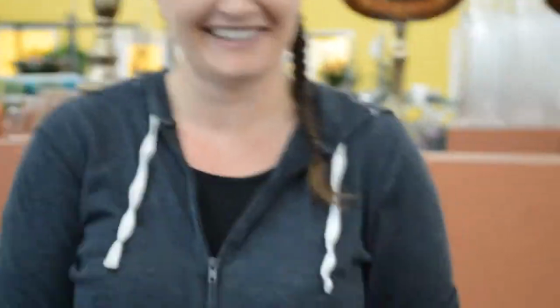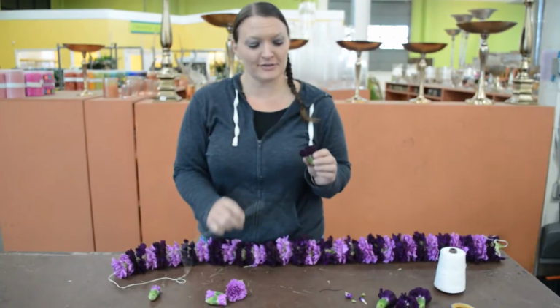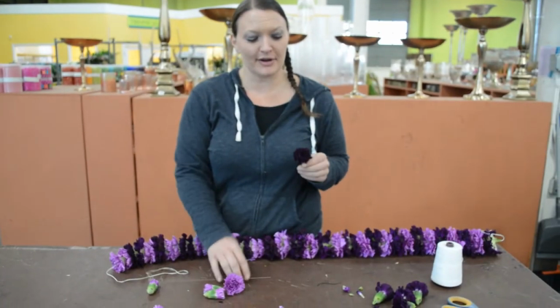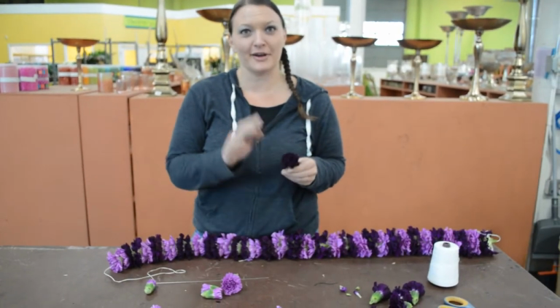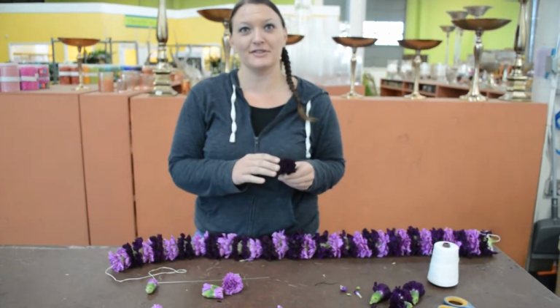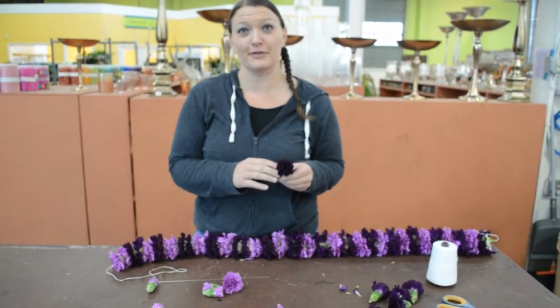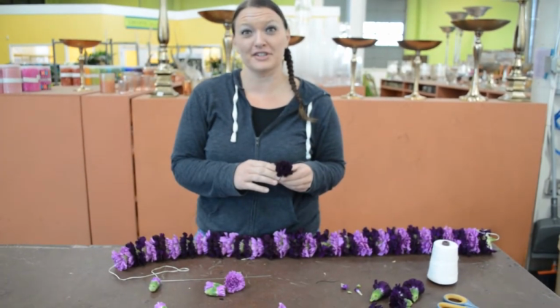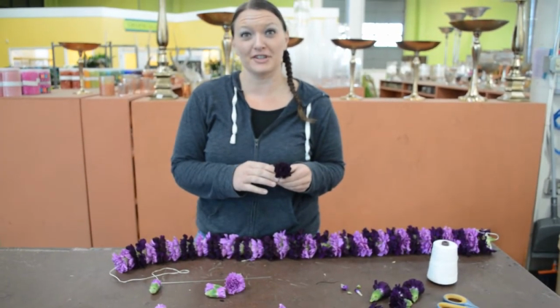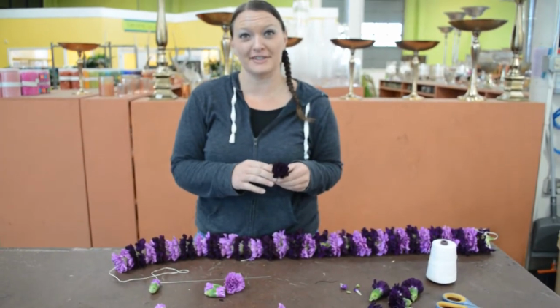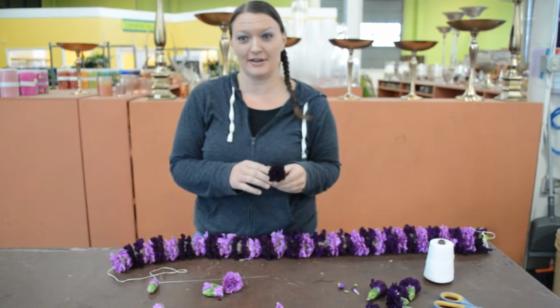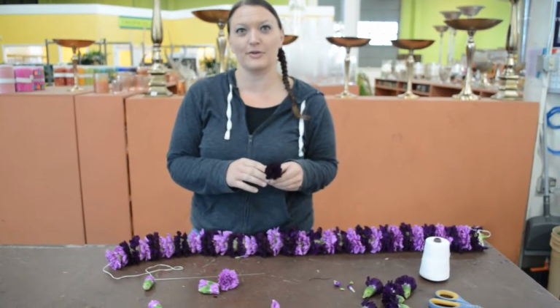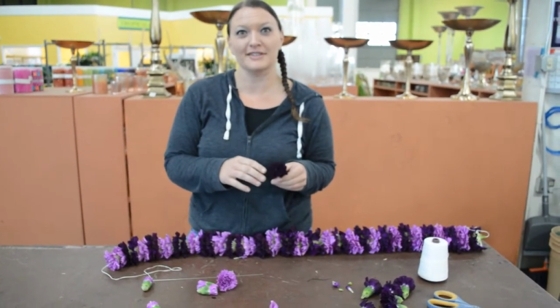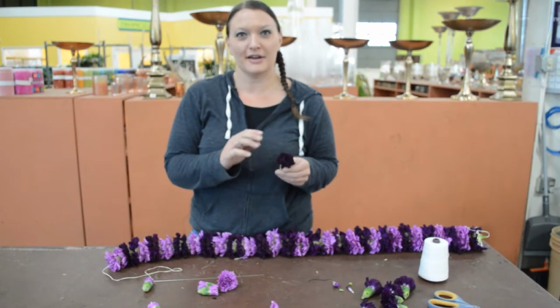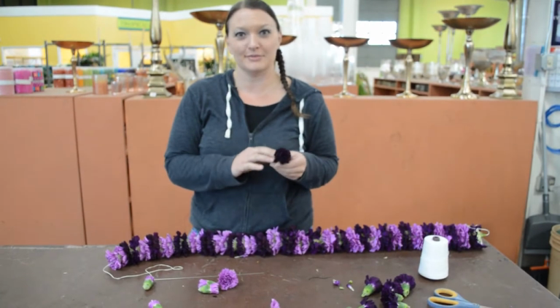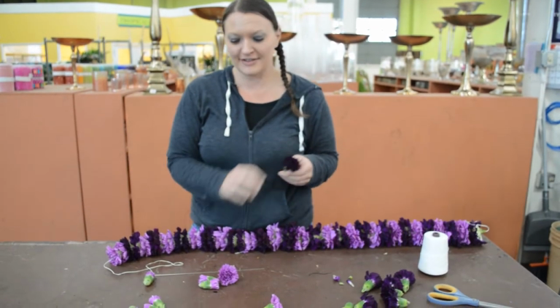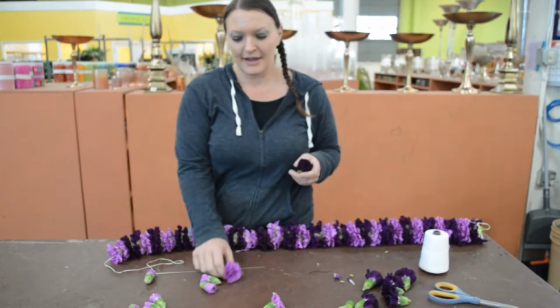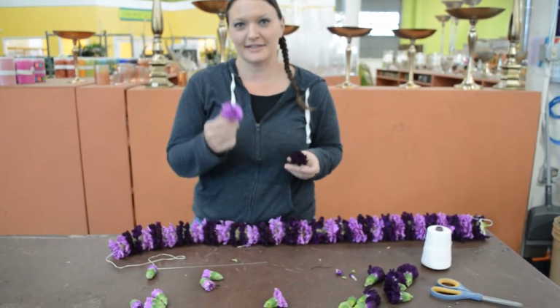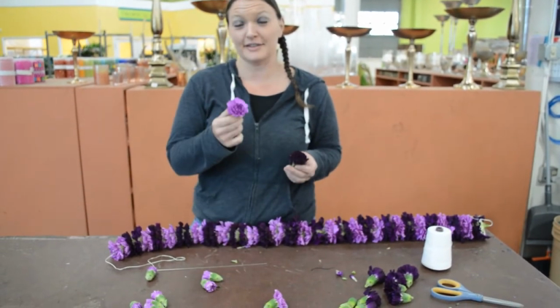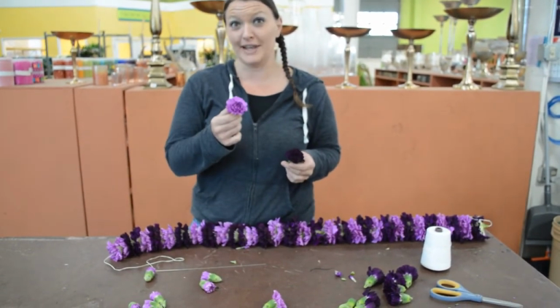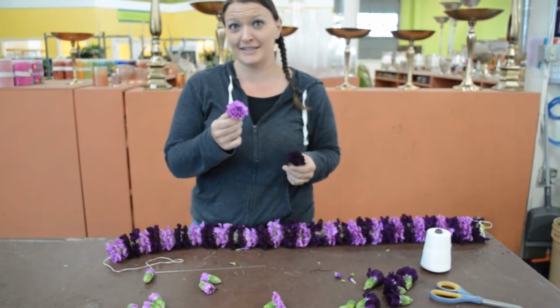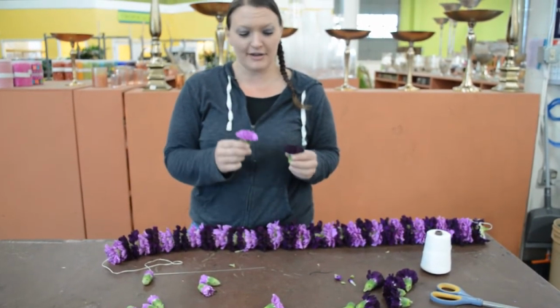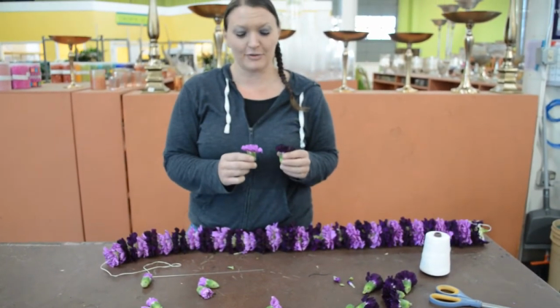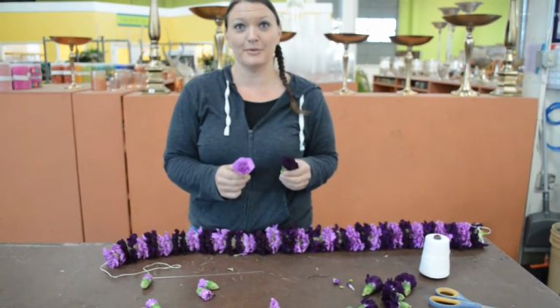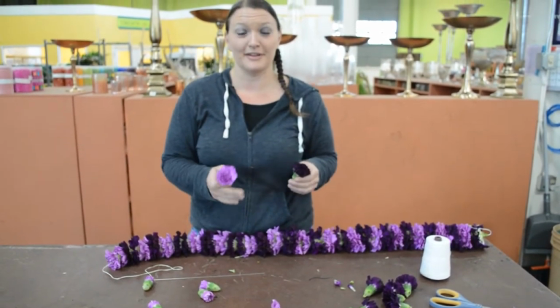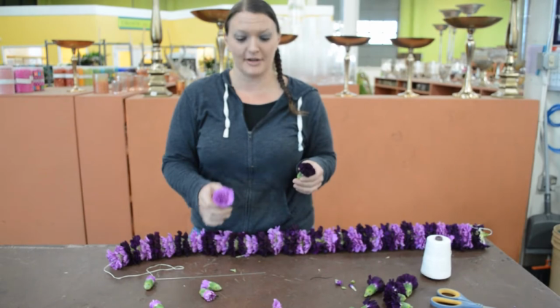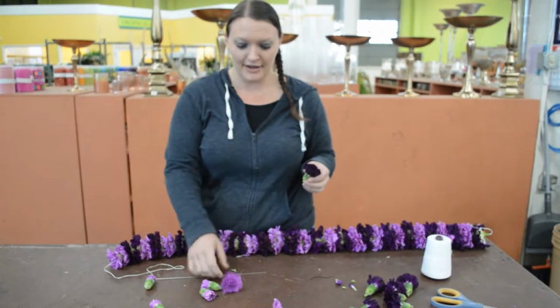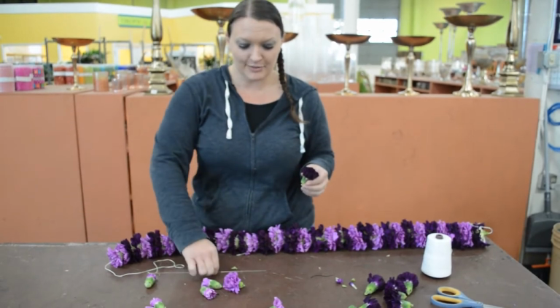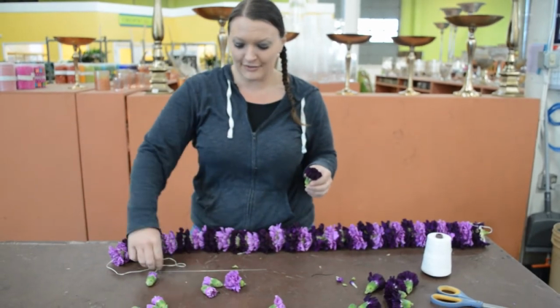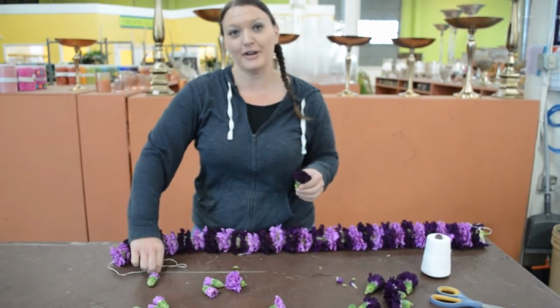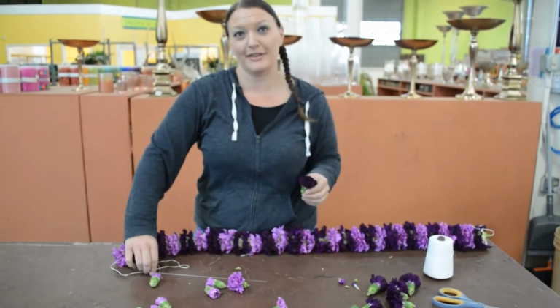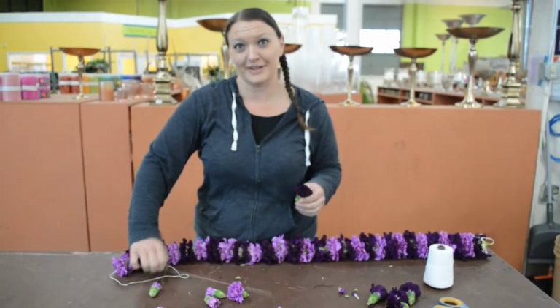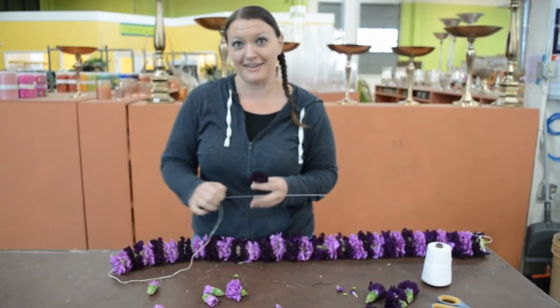I just want to point out that we're actually using the Floragine carnations that you can get here at Northwest. This is Moon Vista and this is Moon Light. They make a really, really awesome, pretty lei. So I'm just going to finish it up and then we're going to tie it off.